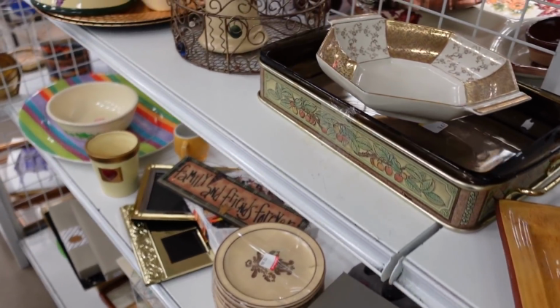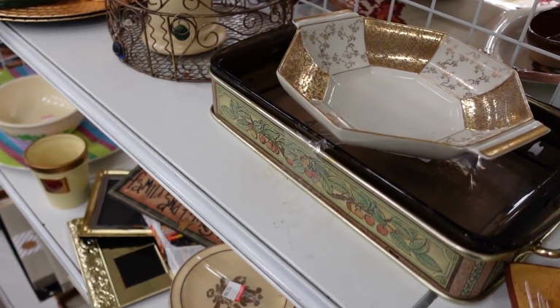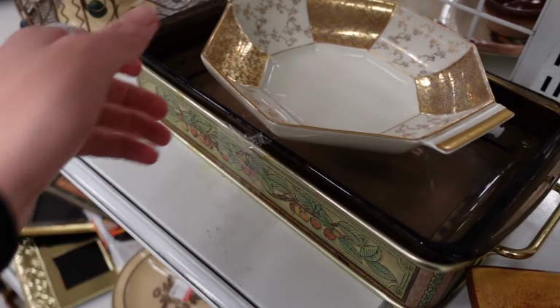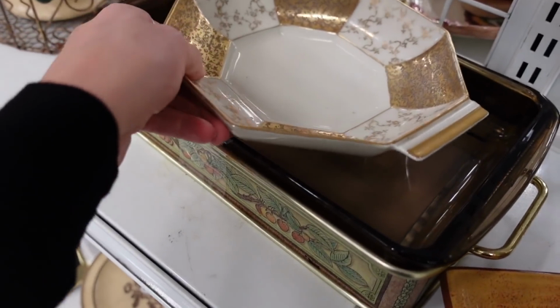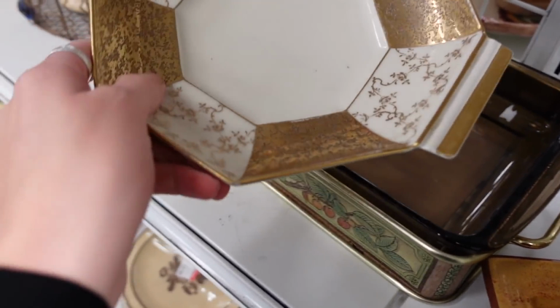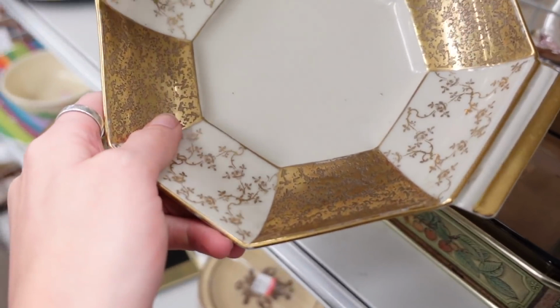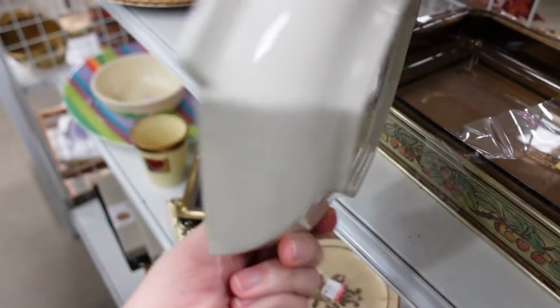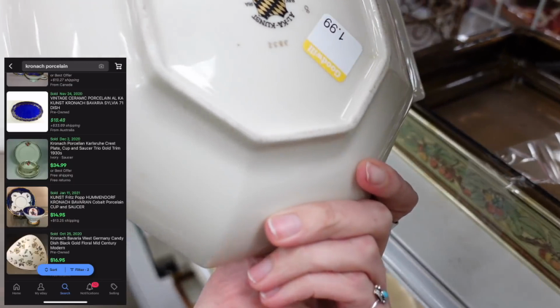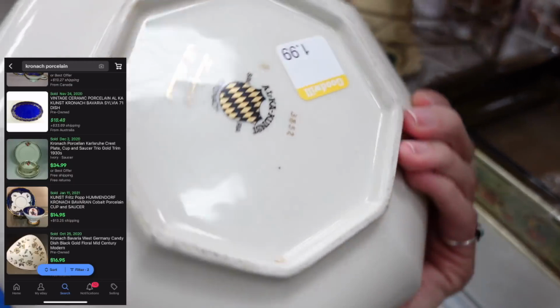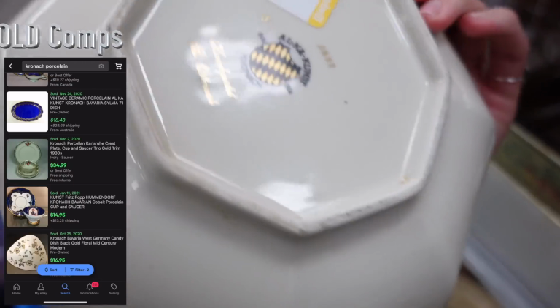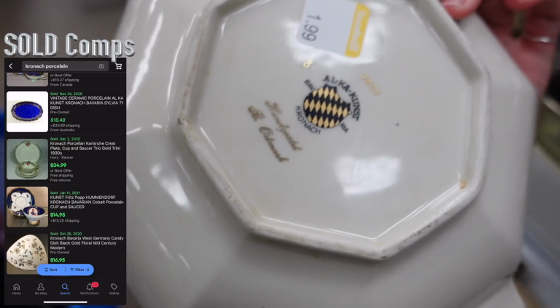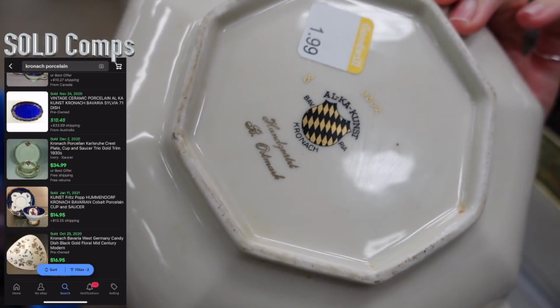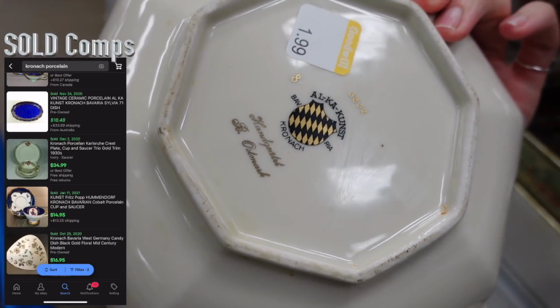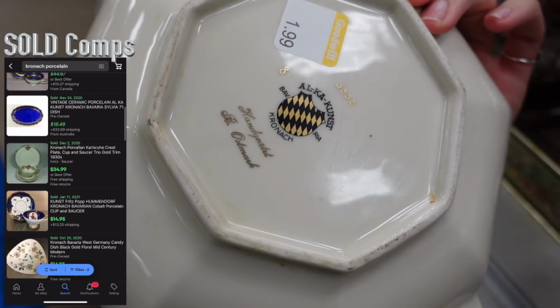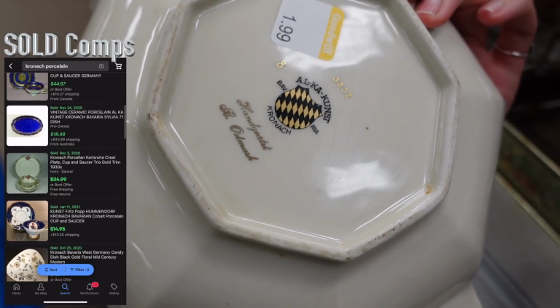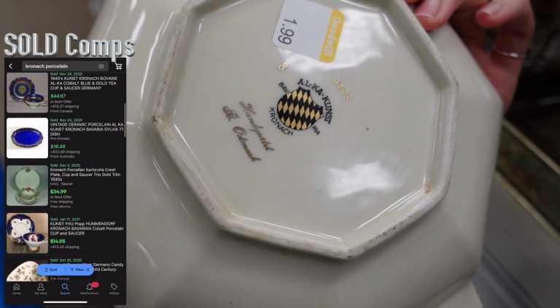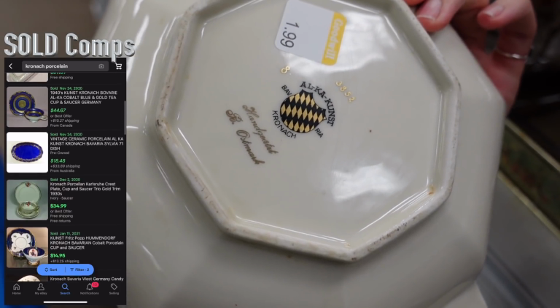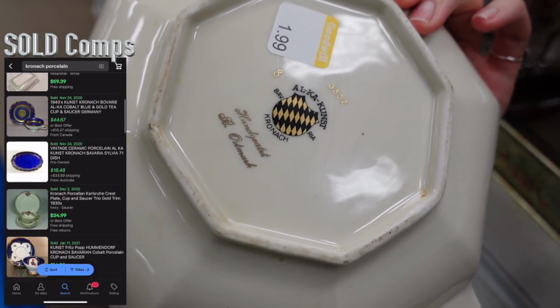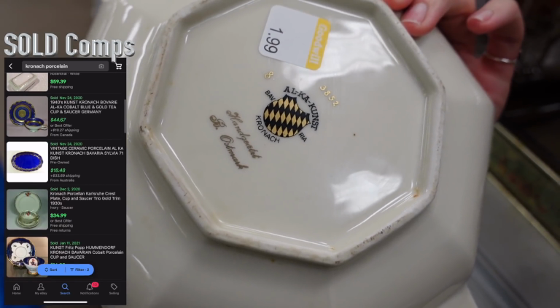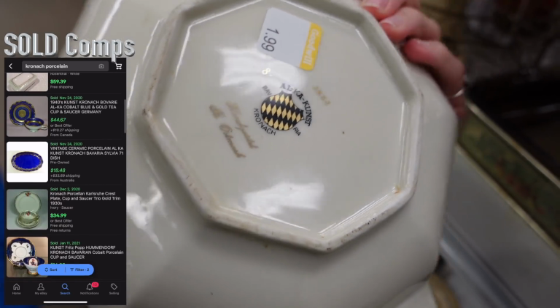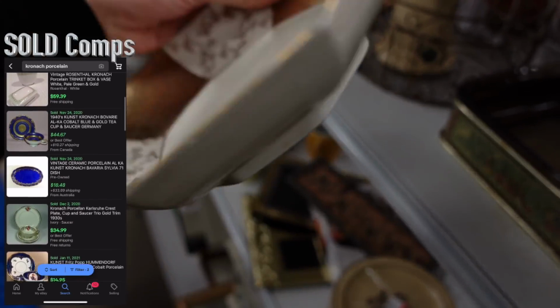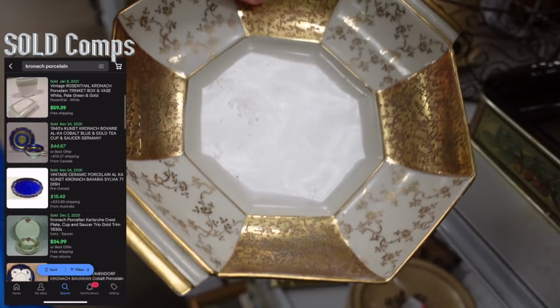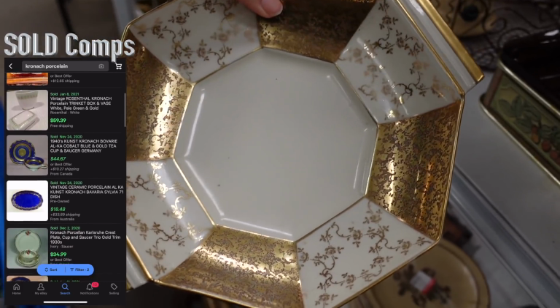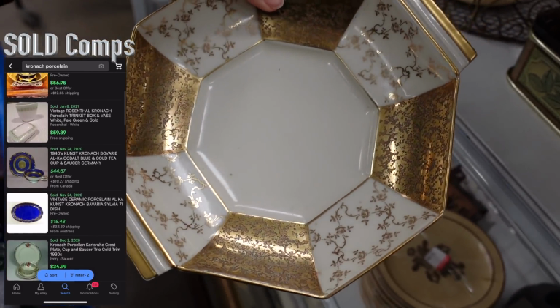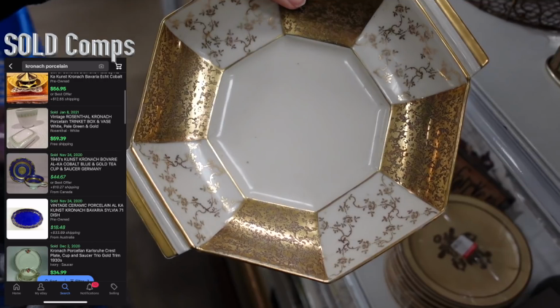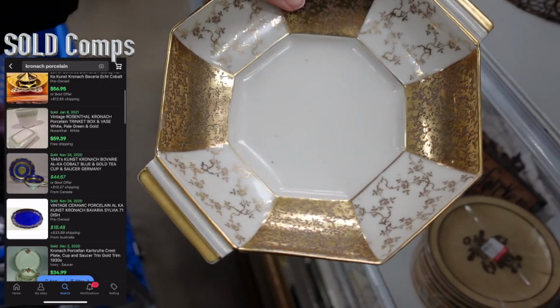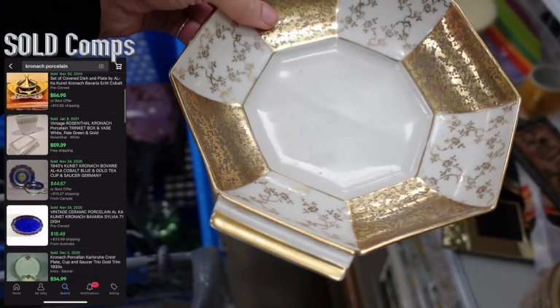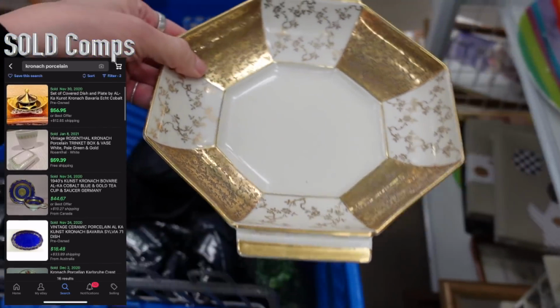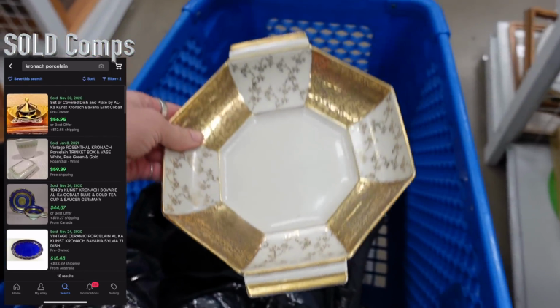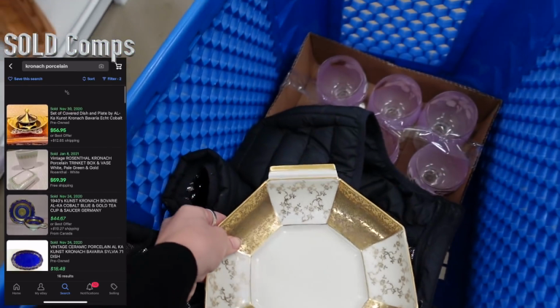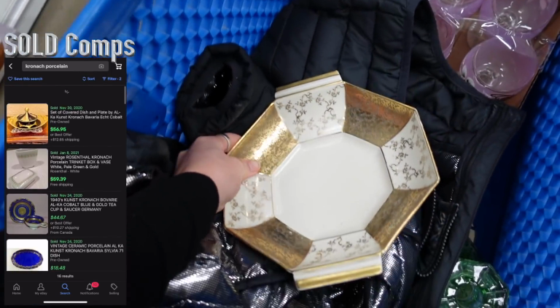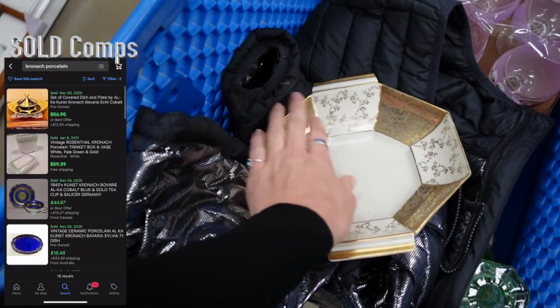I did pick this up because I loved the shape of it. It was $1.99 — you can see it is marked there on the back. It is vintage. The gold and the cream color was very elegant, so I did stick that in my cart.